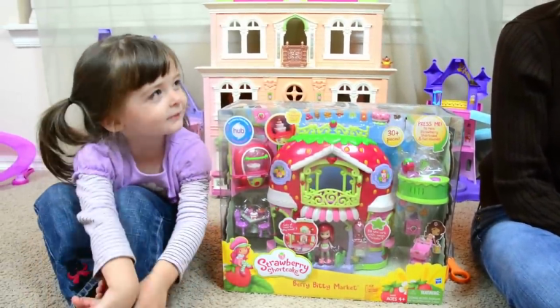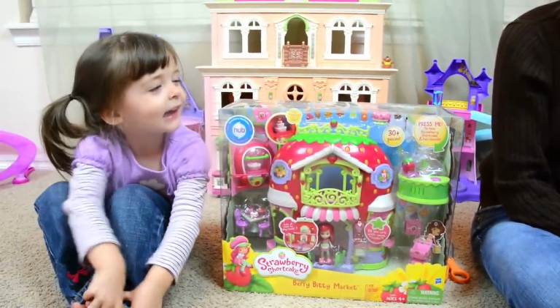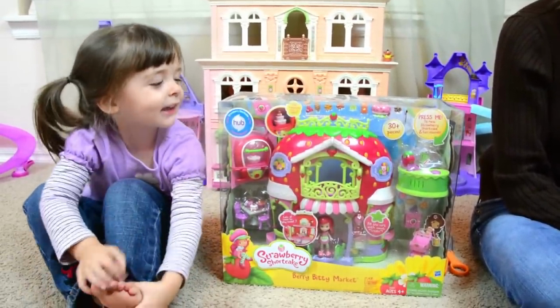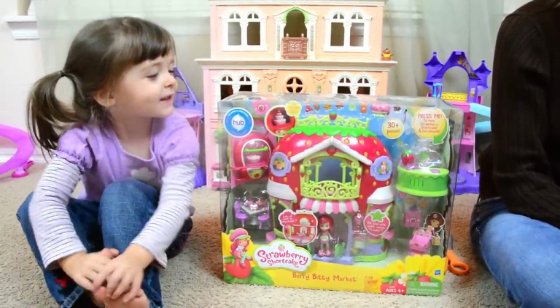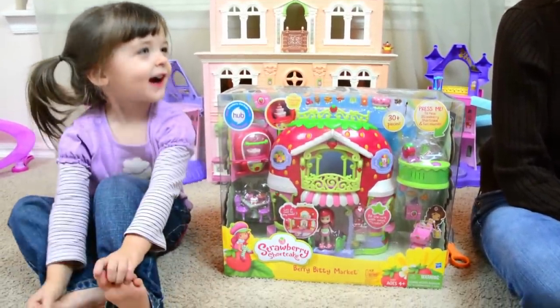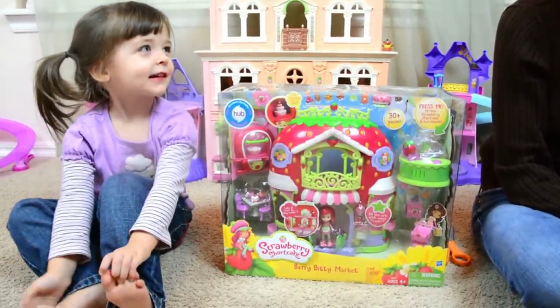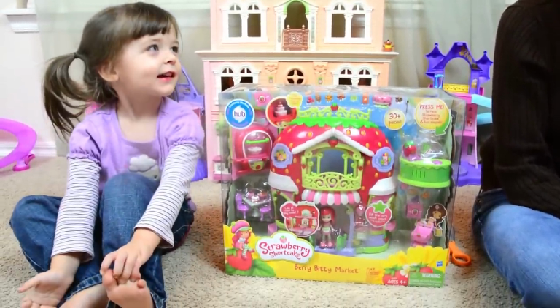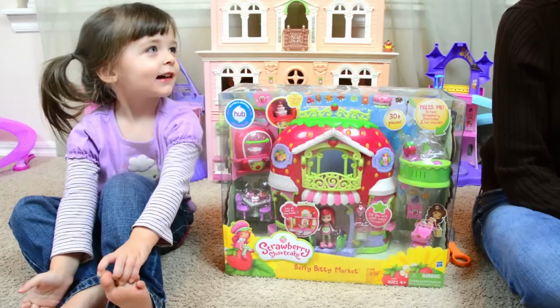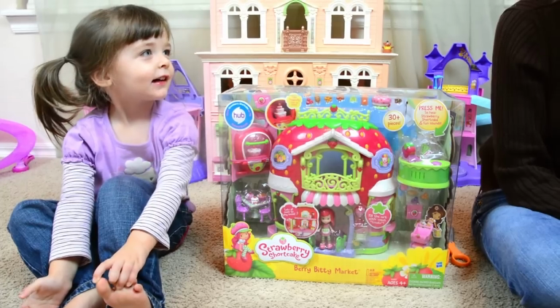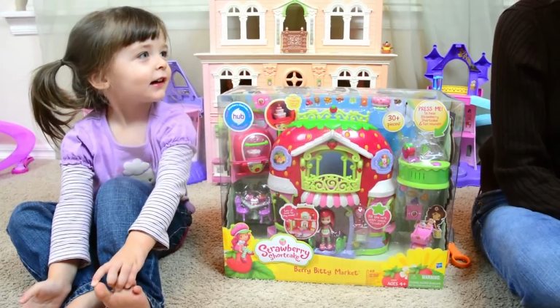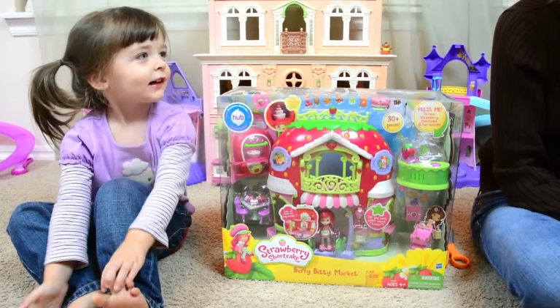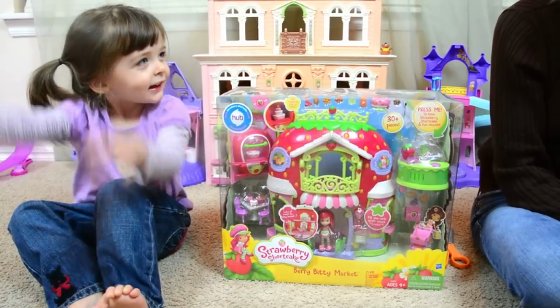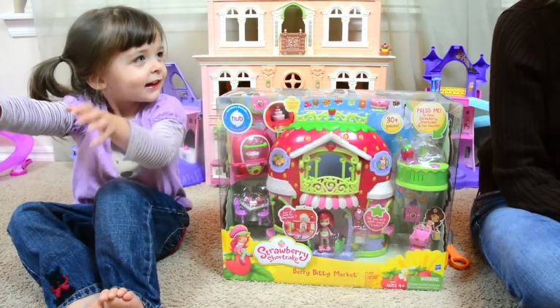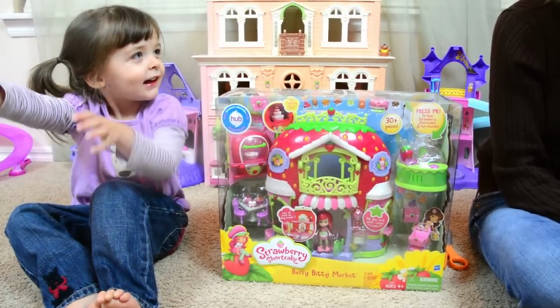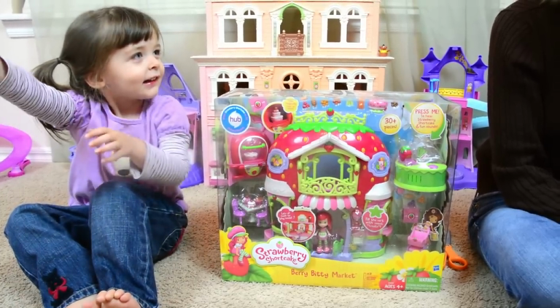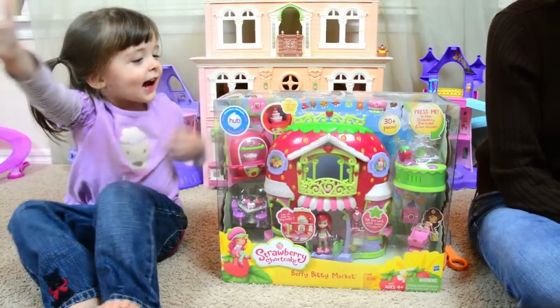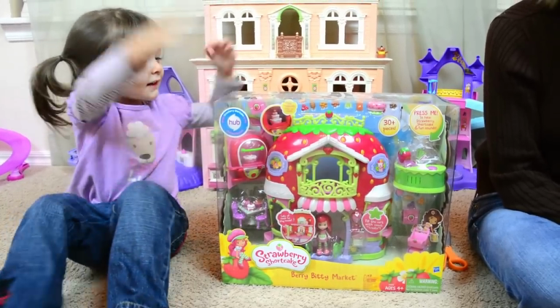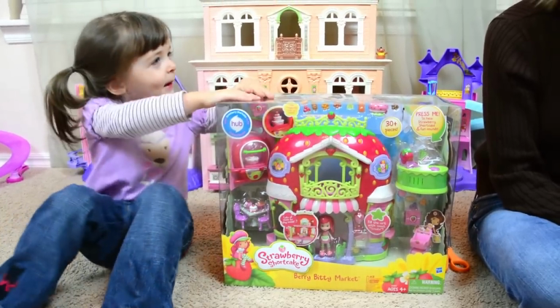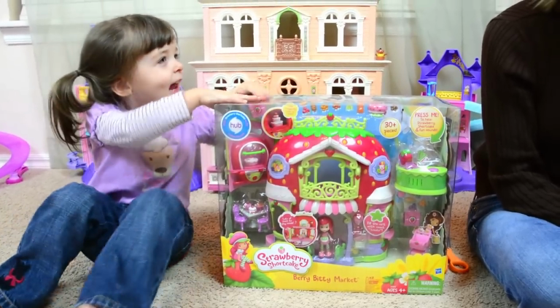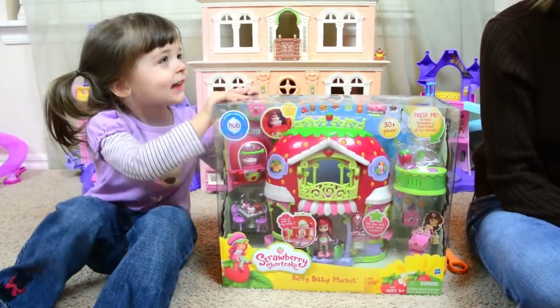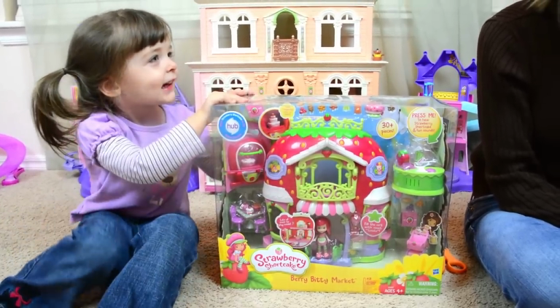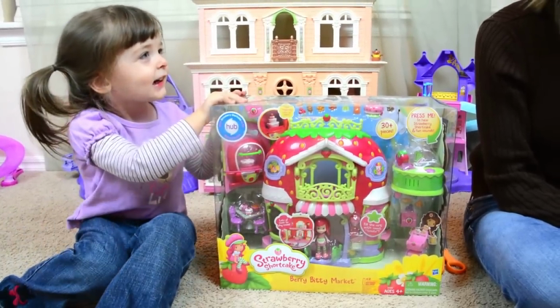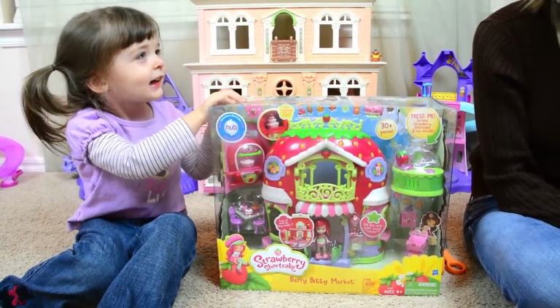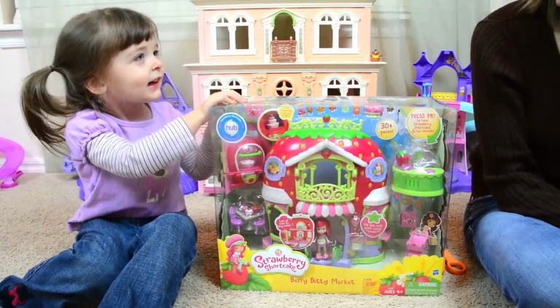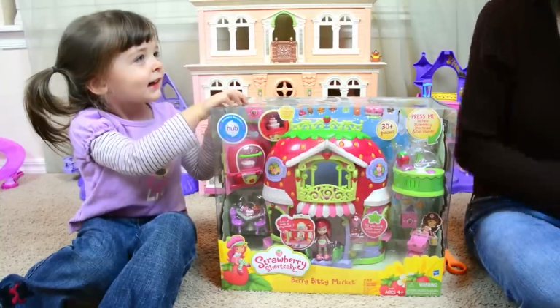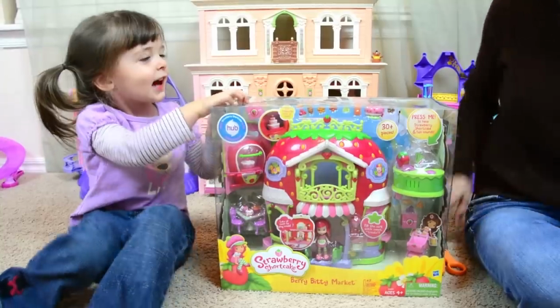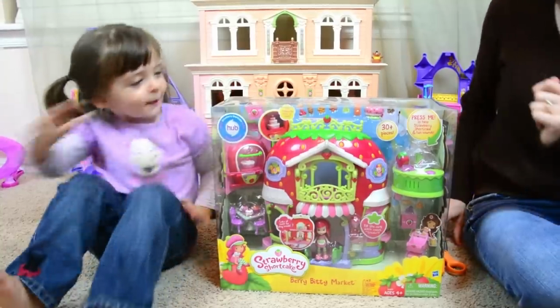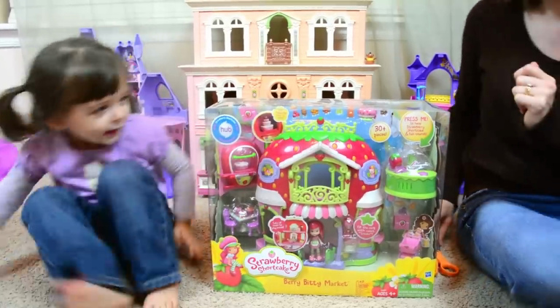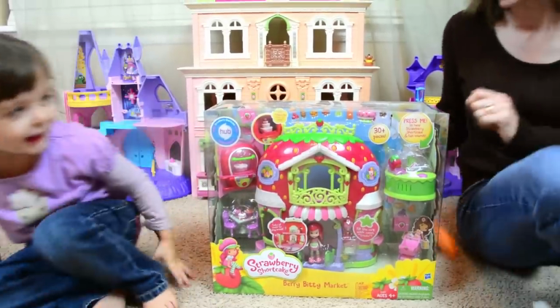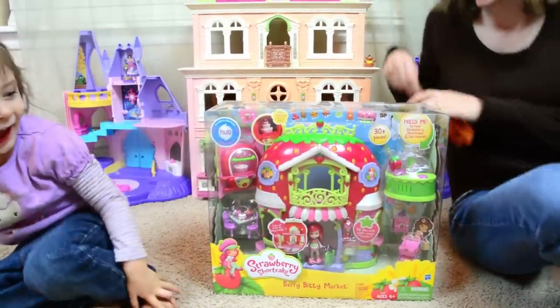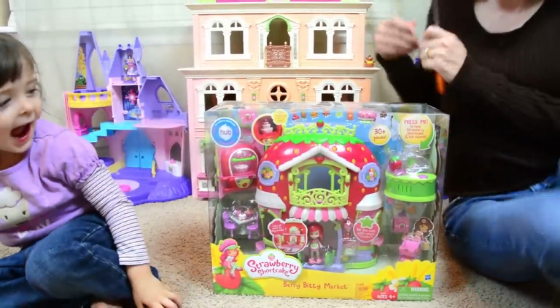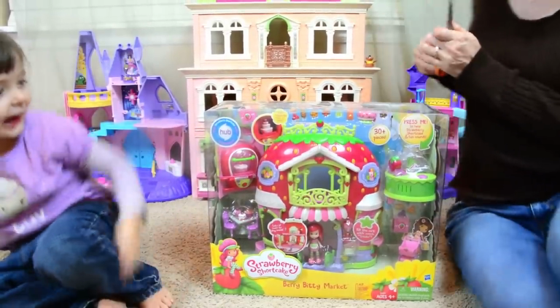Strawberry Shortcake's house! Strawberry Shortcake's house? Is that what we have today? Yeah, let's open it. Are you excited? Yeah, let's open it. You ready? Yeah.